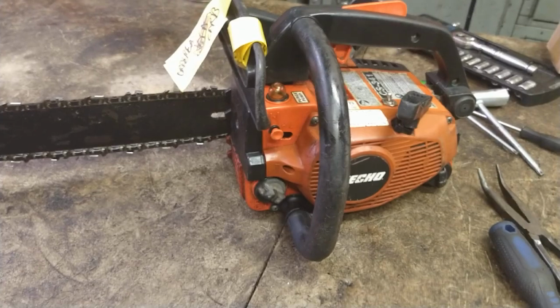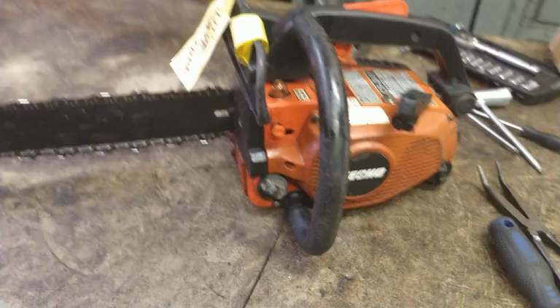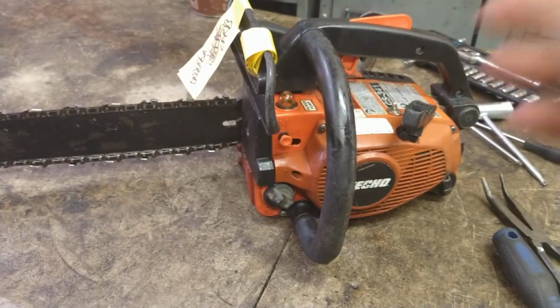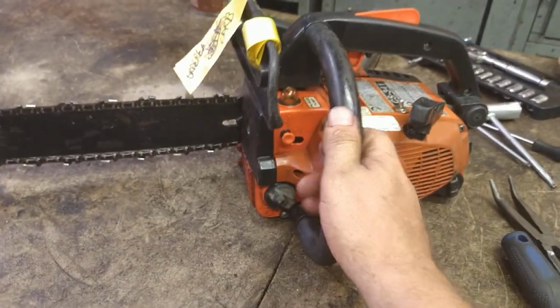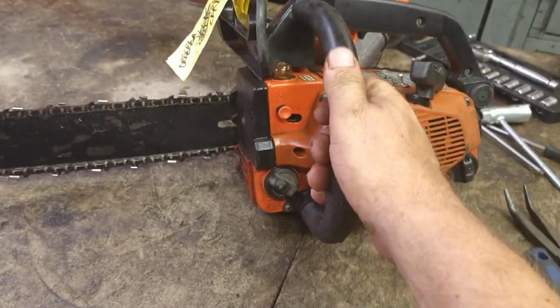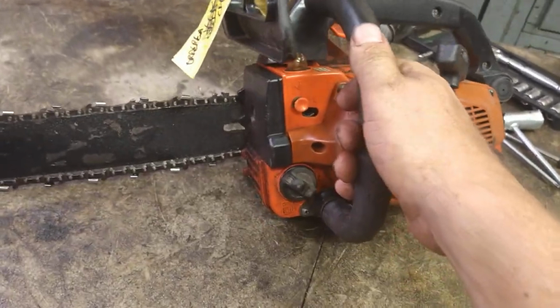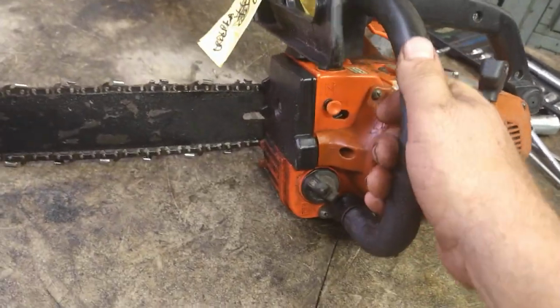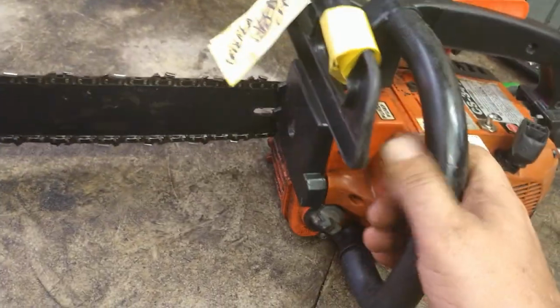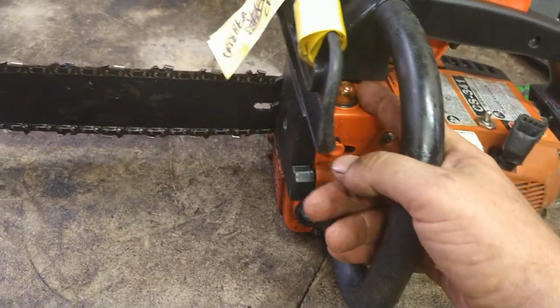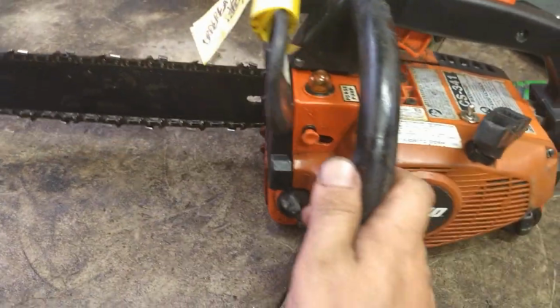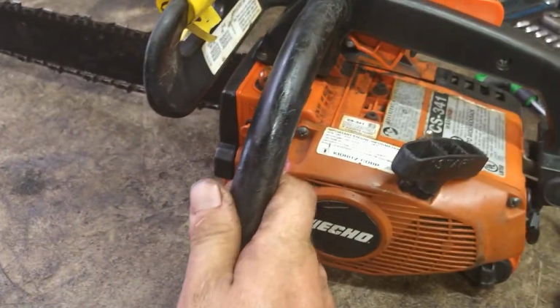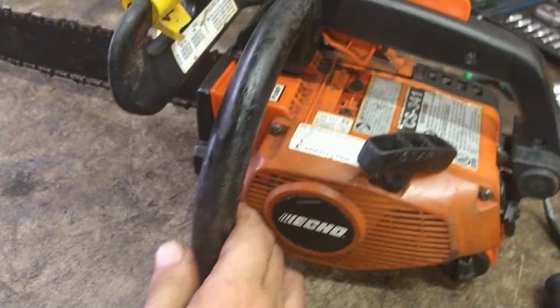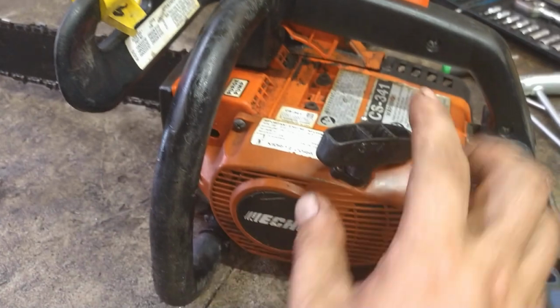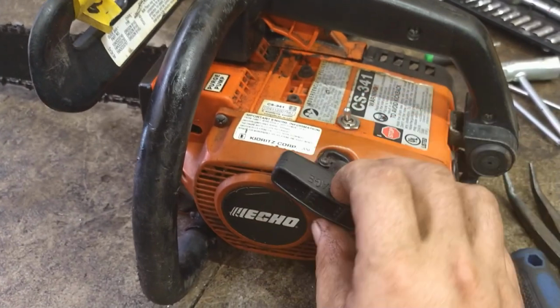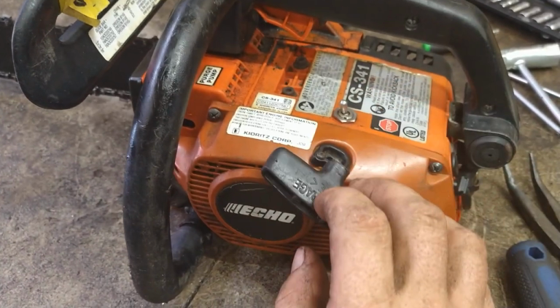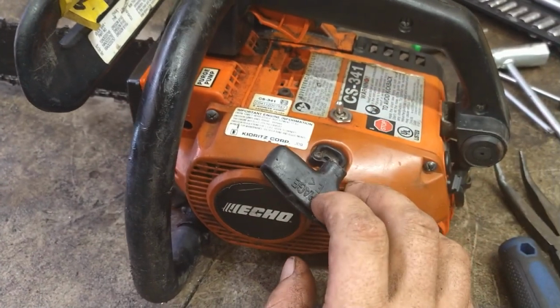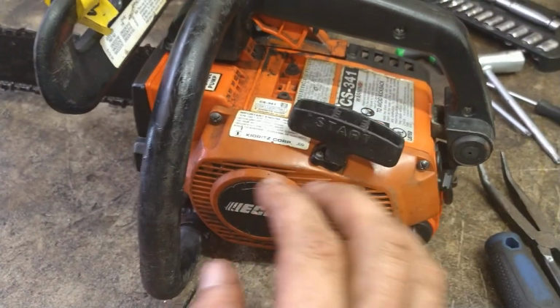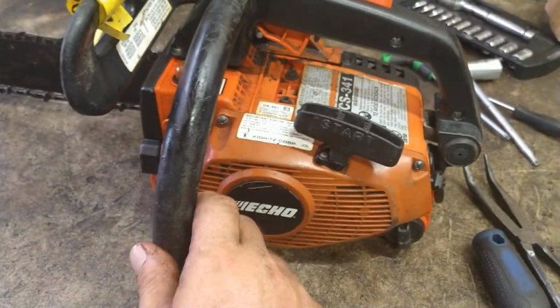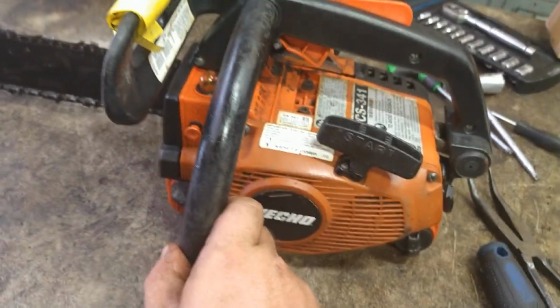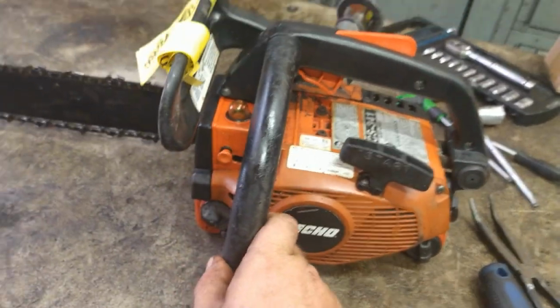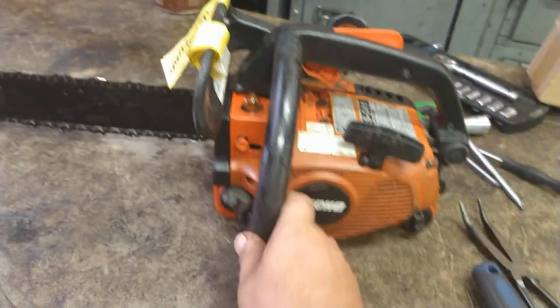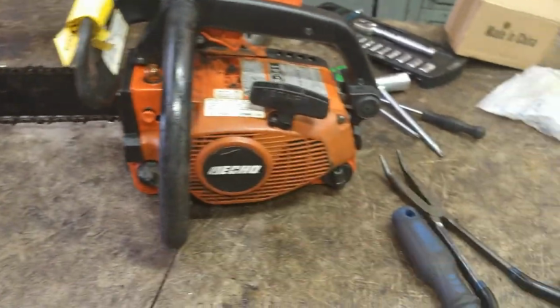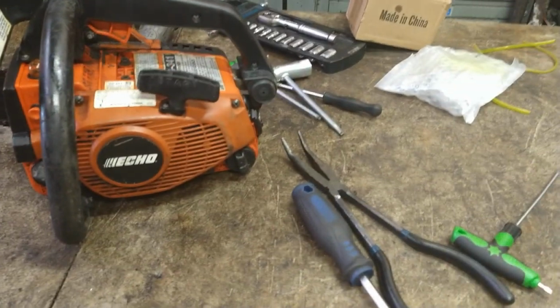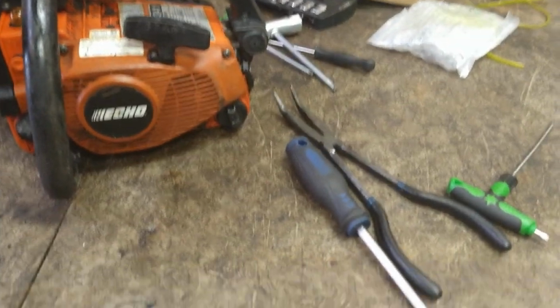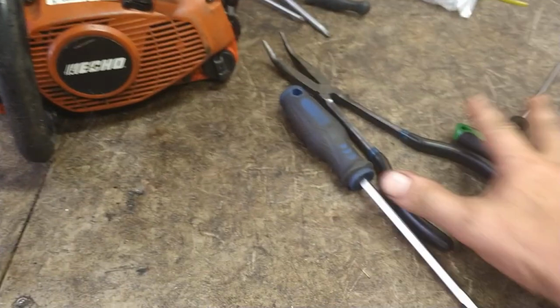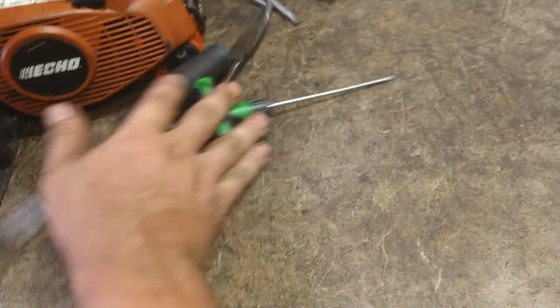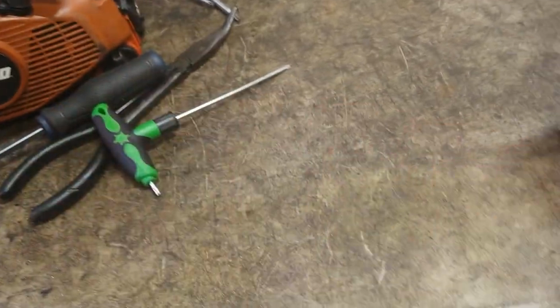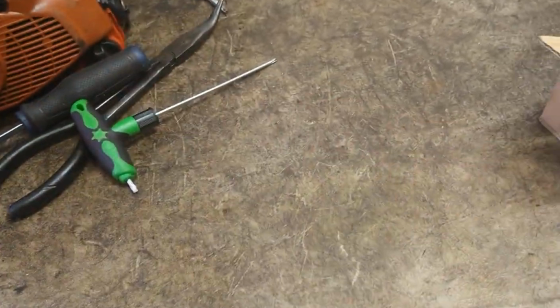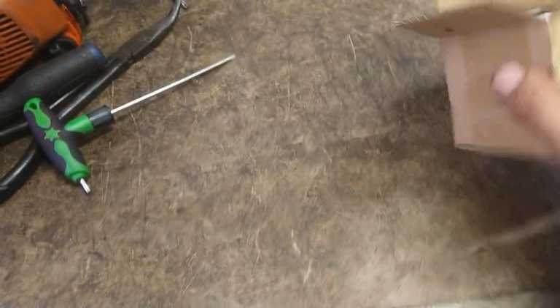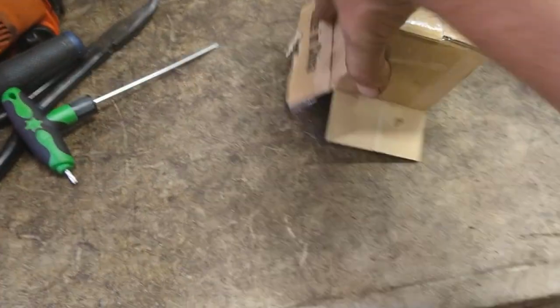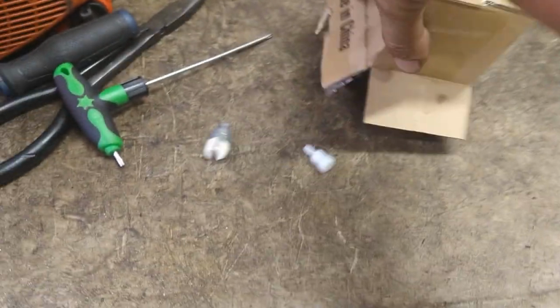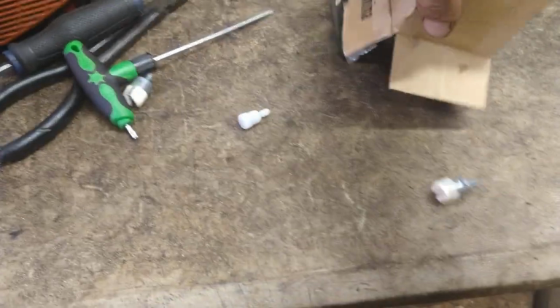Today we are going to do the carburetor, fuel lines, and primer bulb on an ECHO CS341 chainsaw. All the parts will be in the description below — I get them on Amazon, they work great.